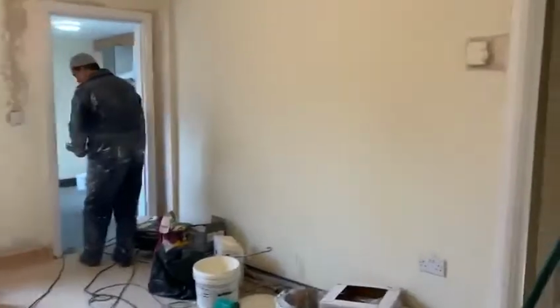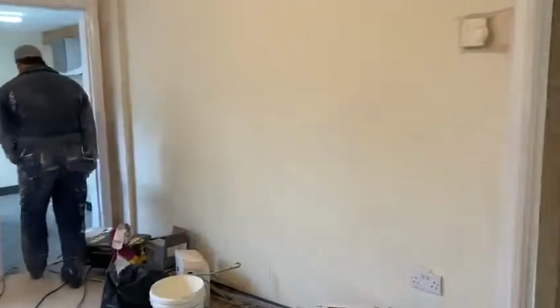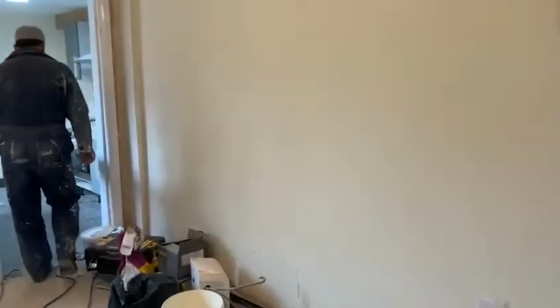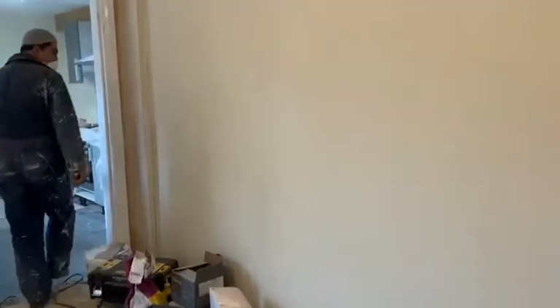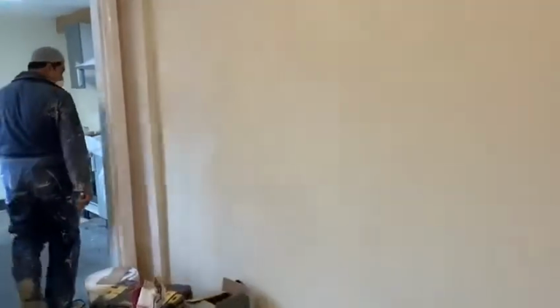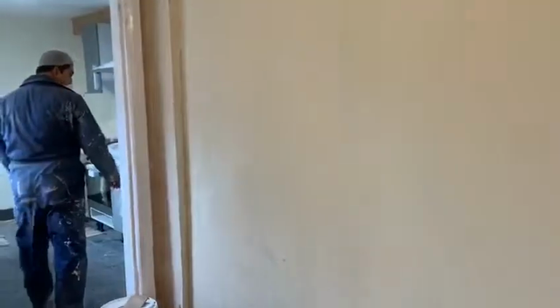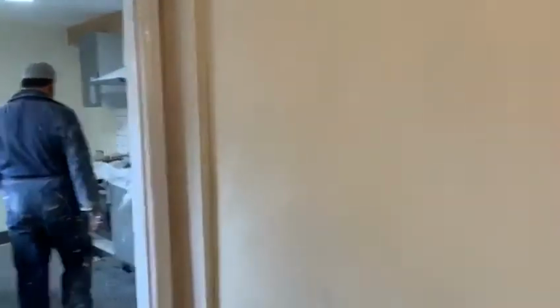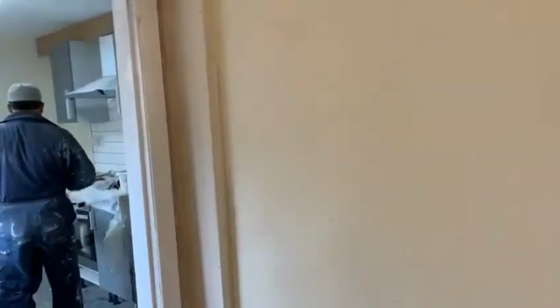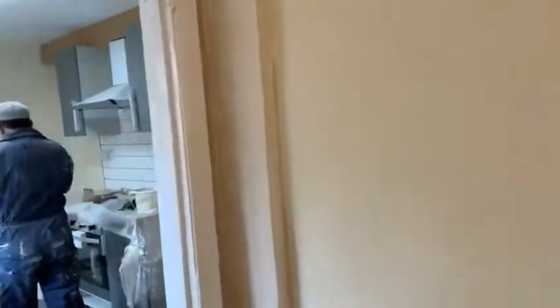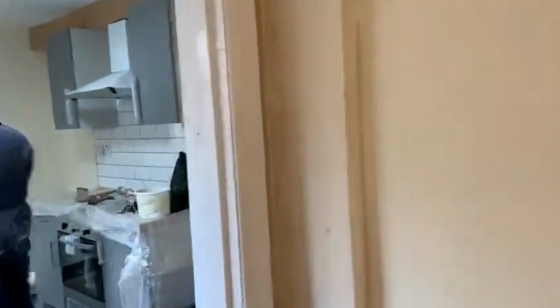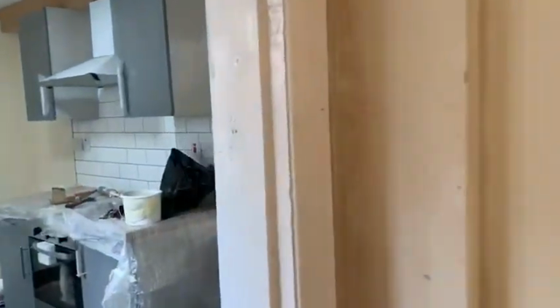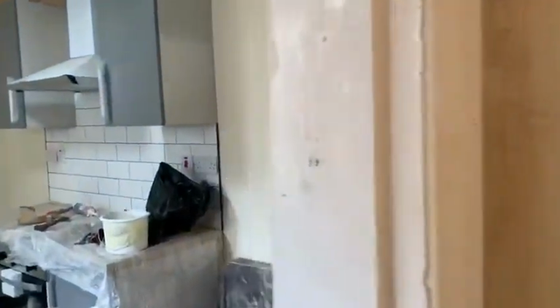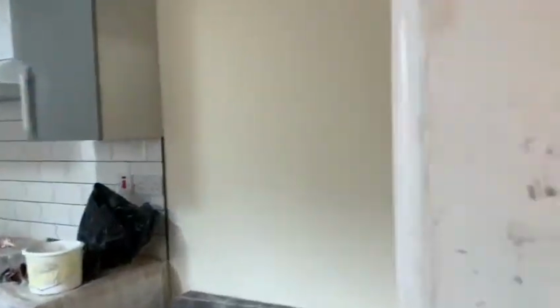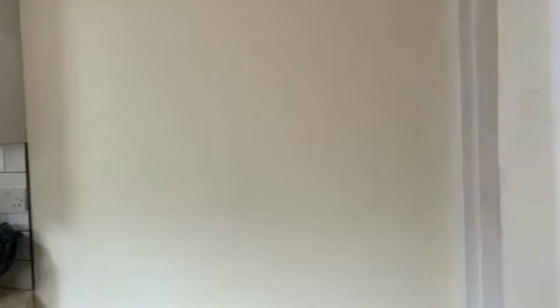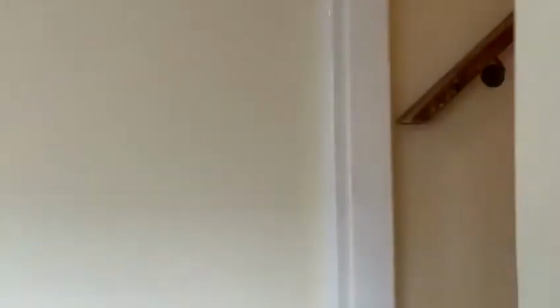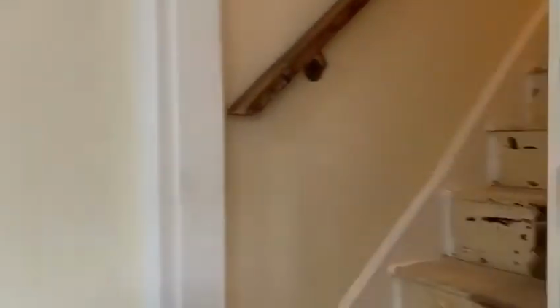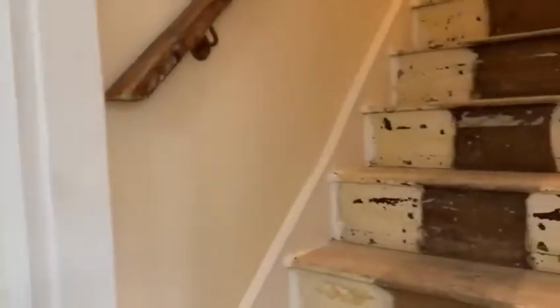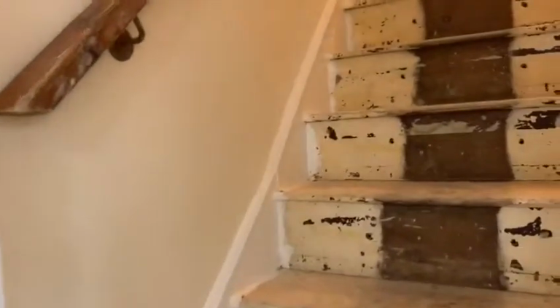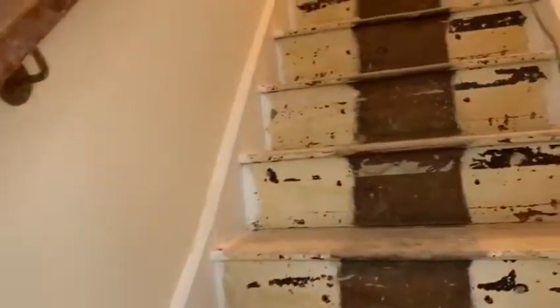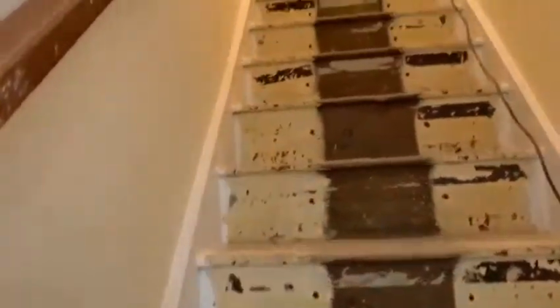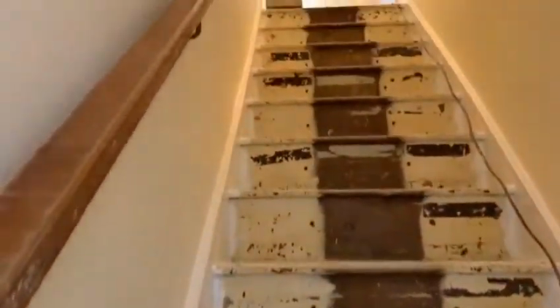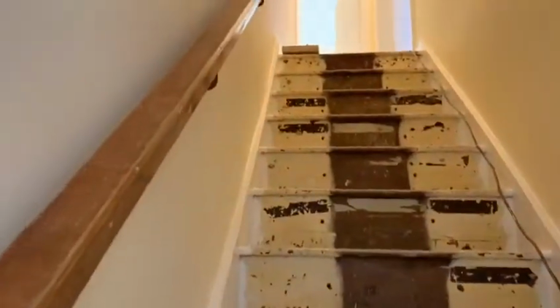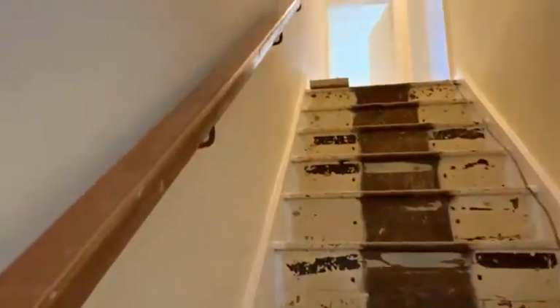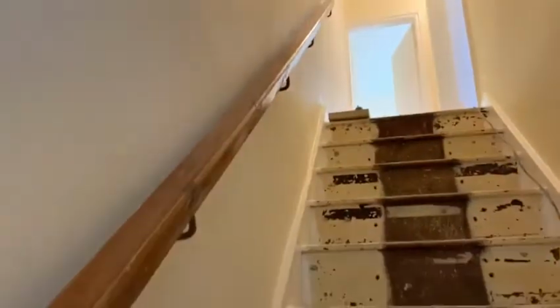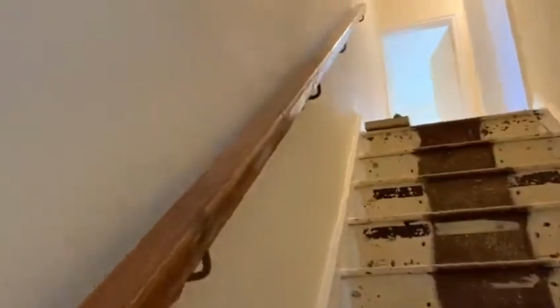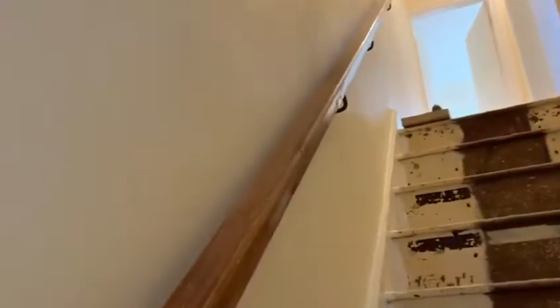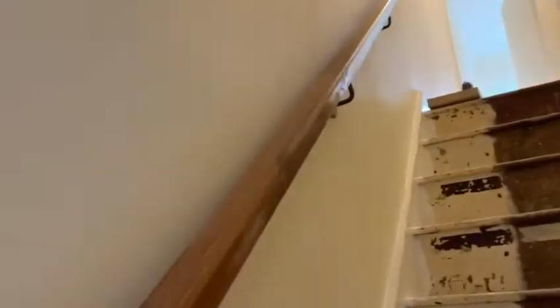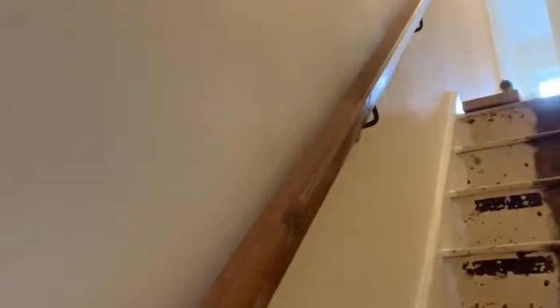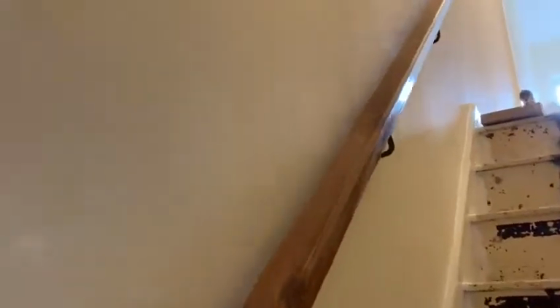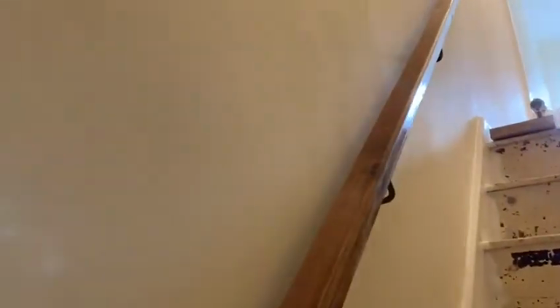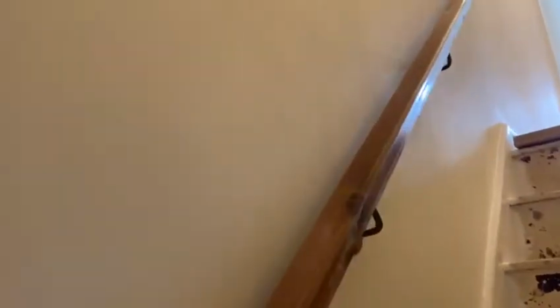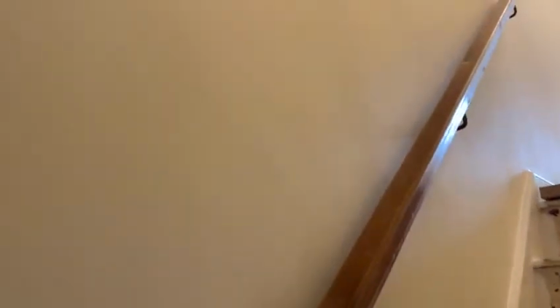Let's take you upstairs quickly. We've got this handrail fitted now — it's going to be painted obviously.